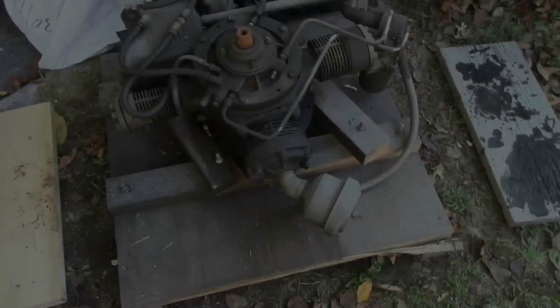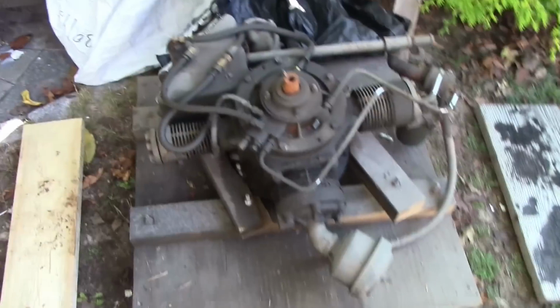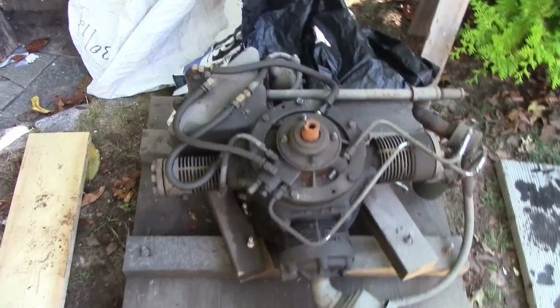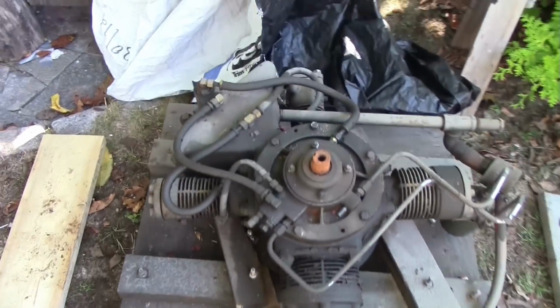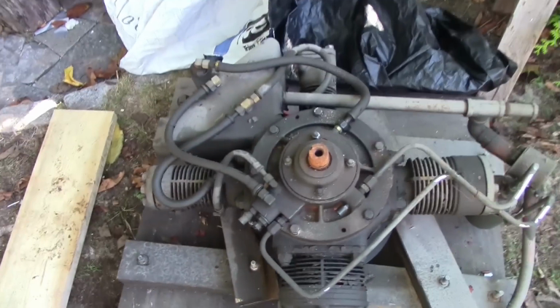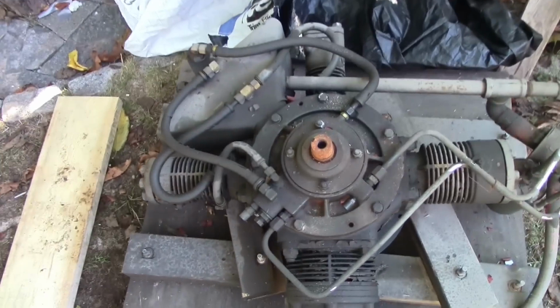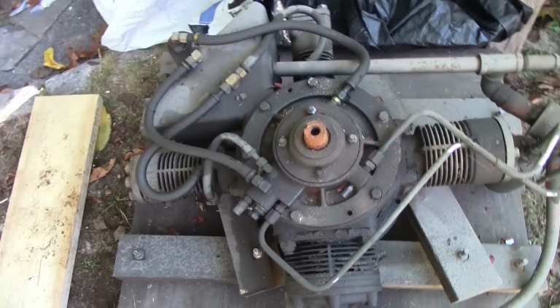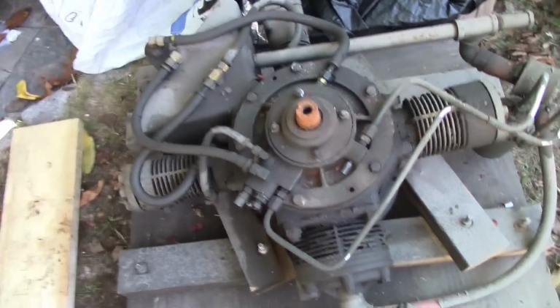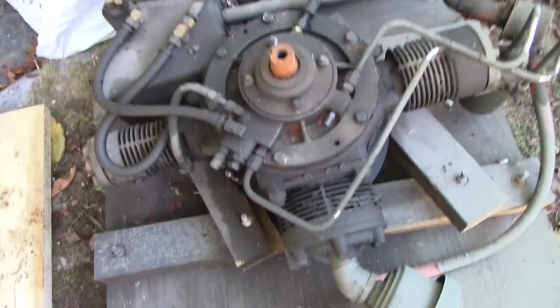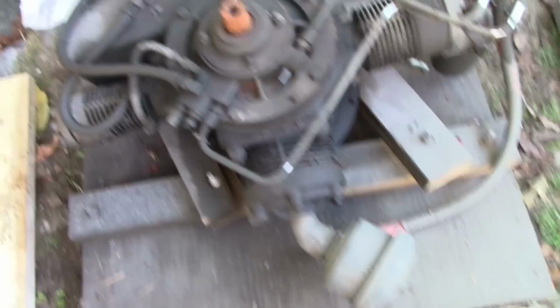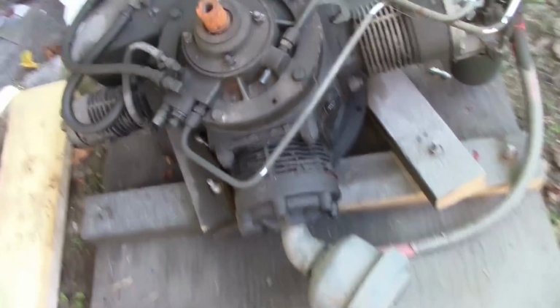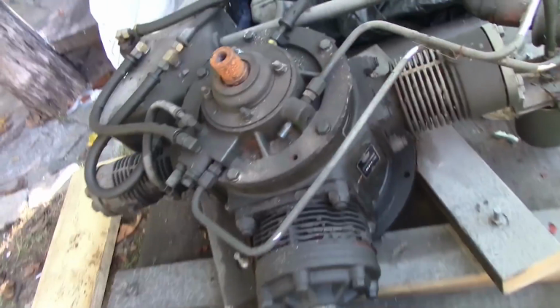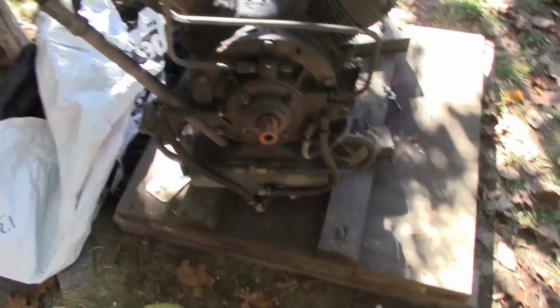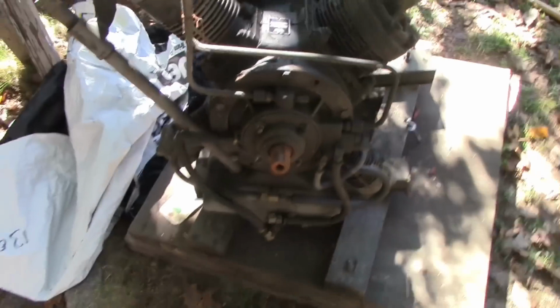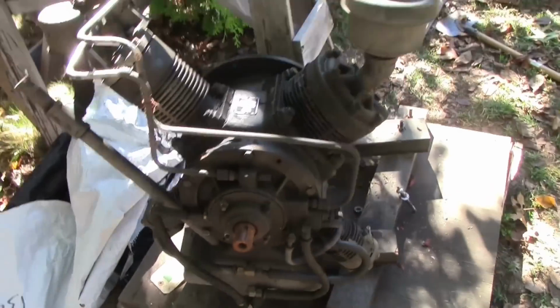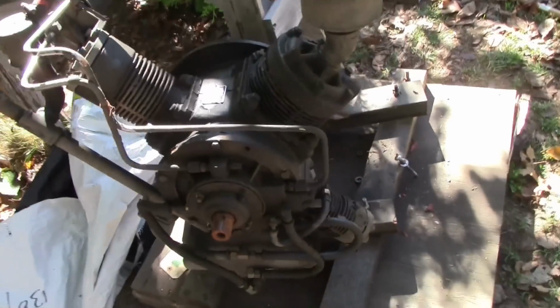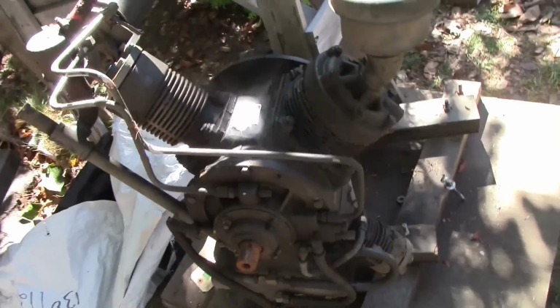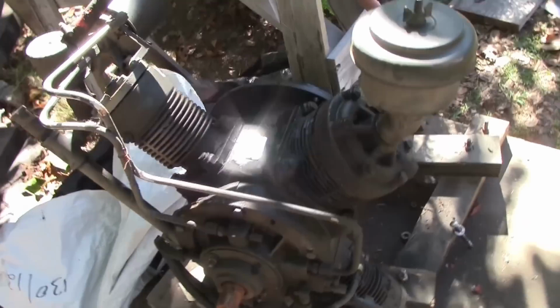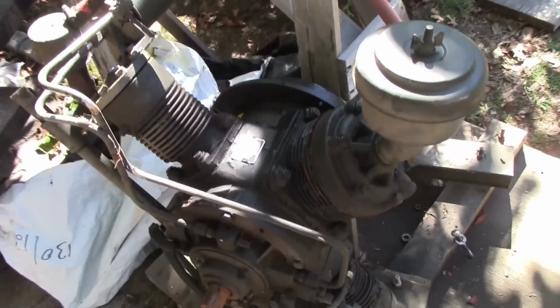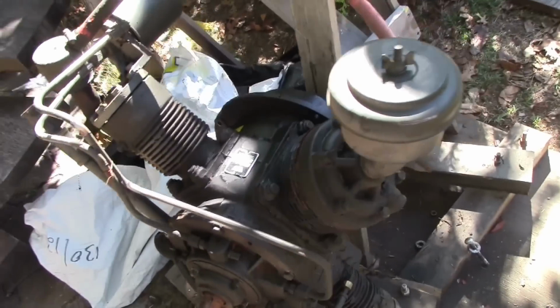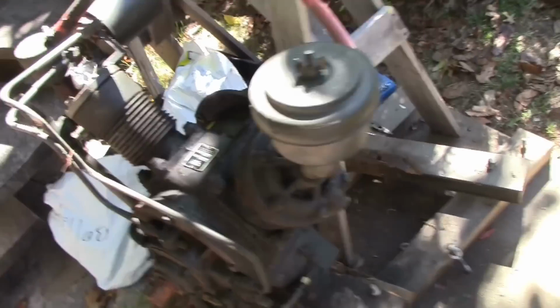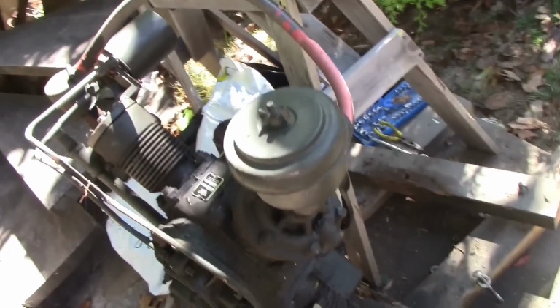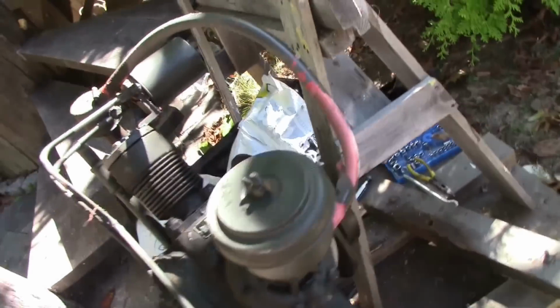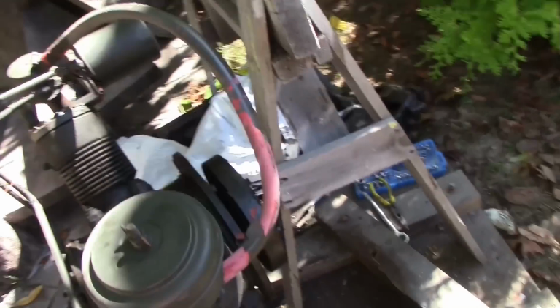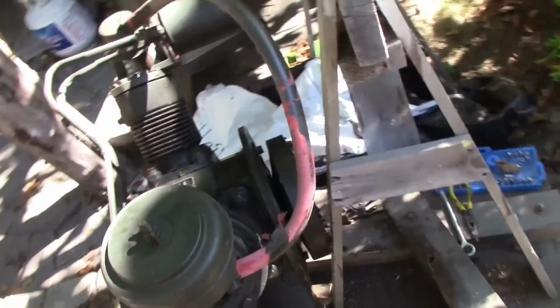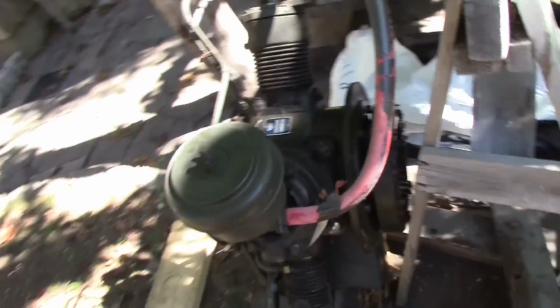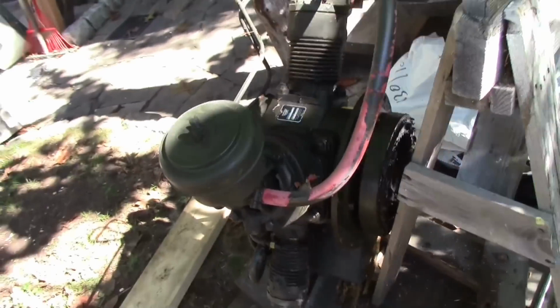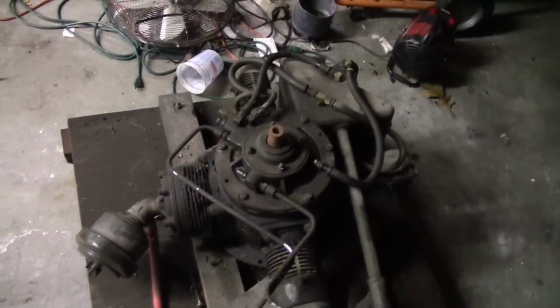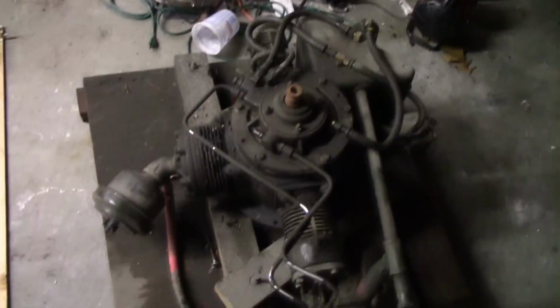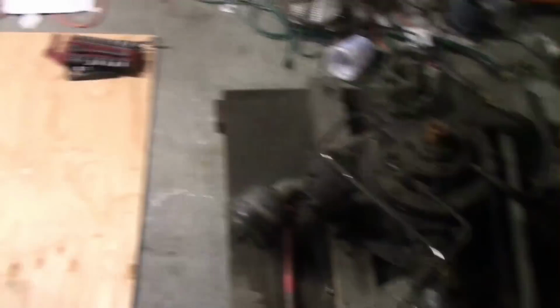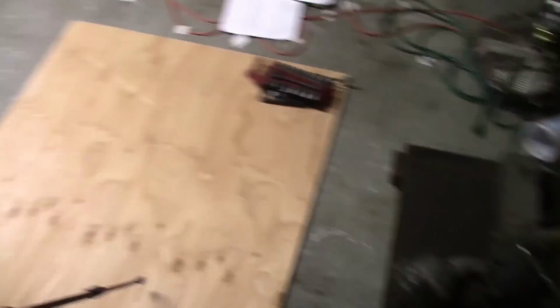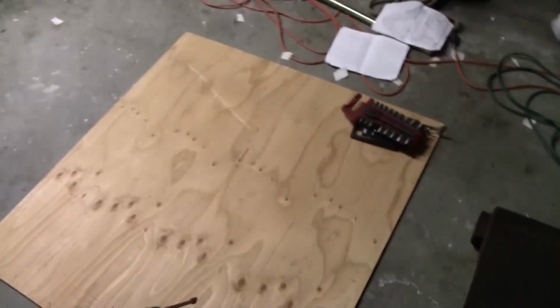Alright, so I just got this last night. It's a Davey air compressor — 12 CFM, 4,500 PSI — and I'm going to start taking it apart.